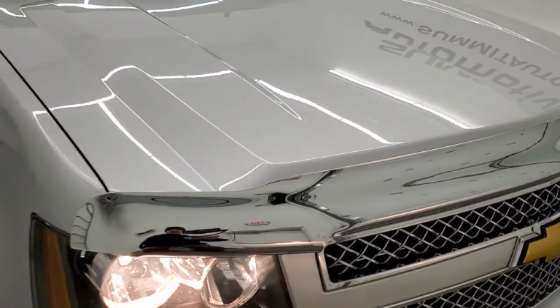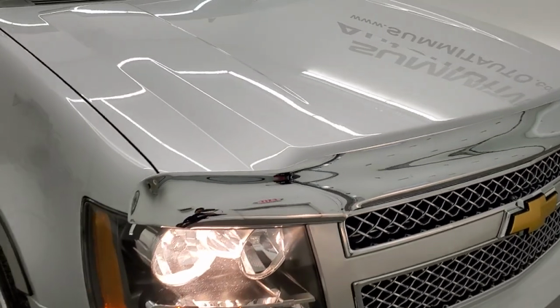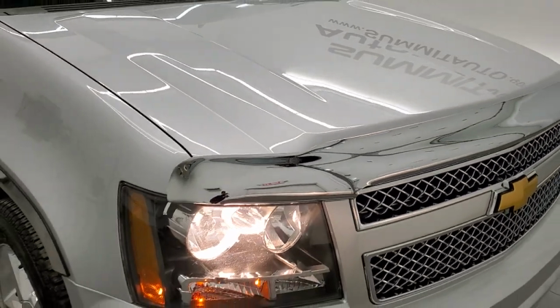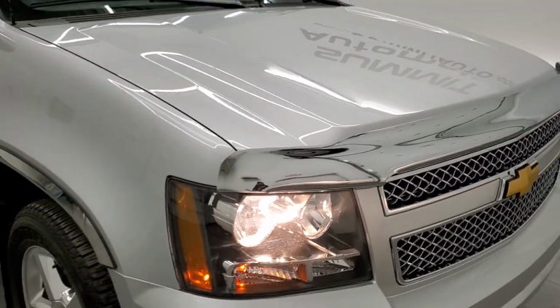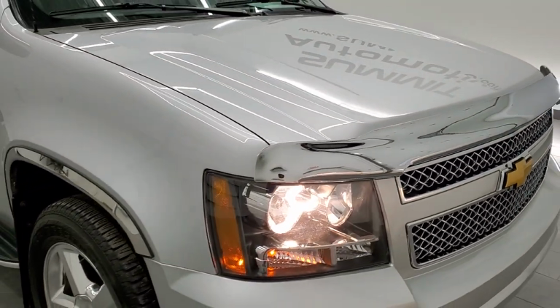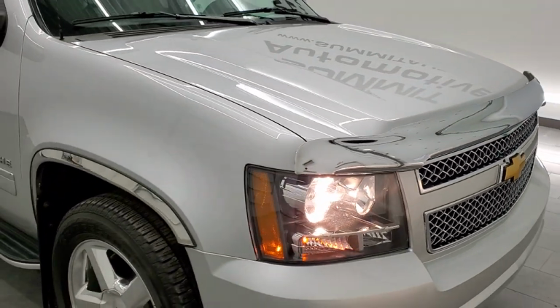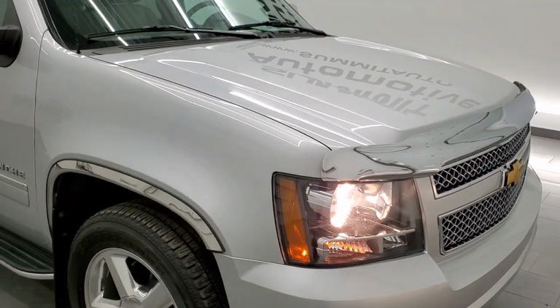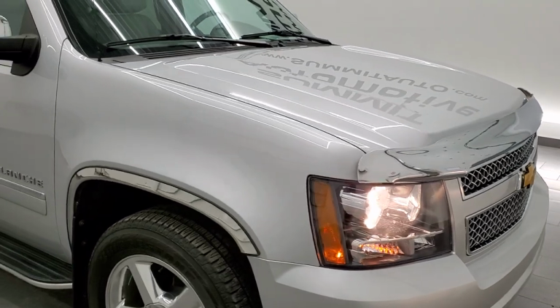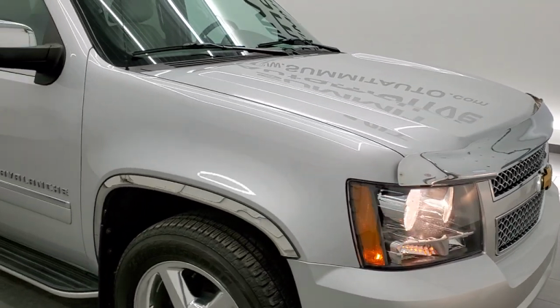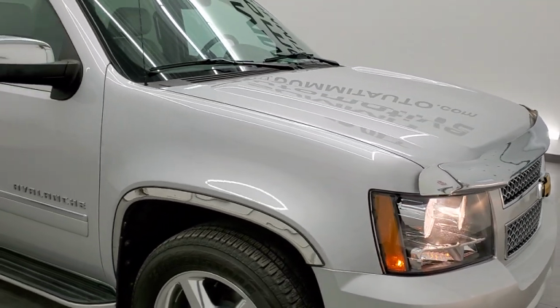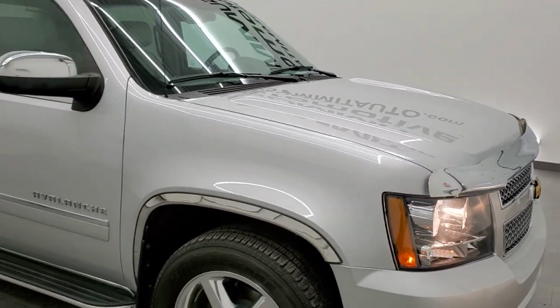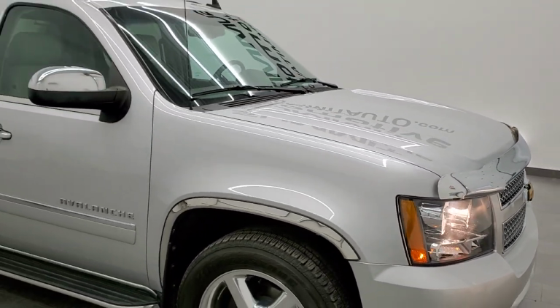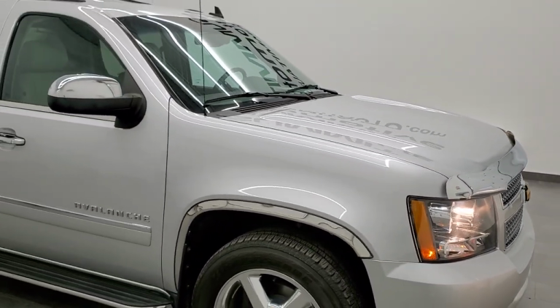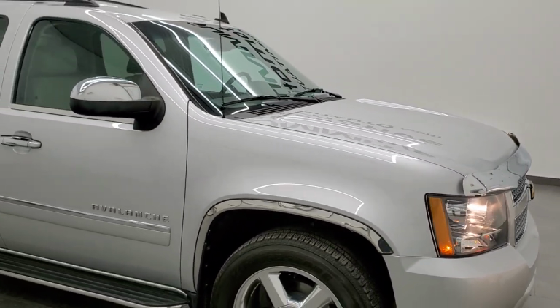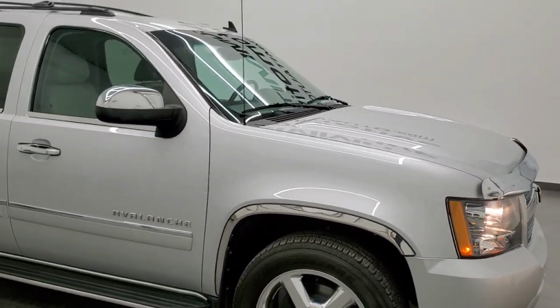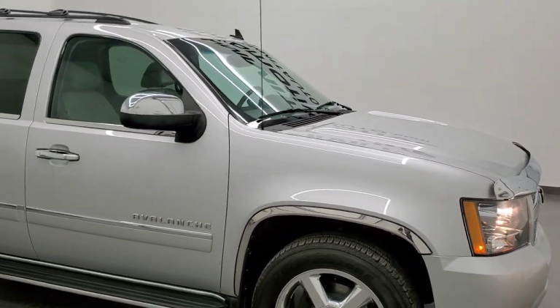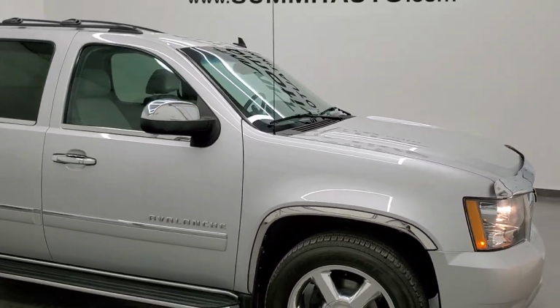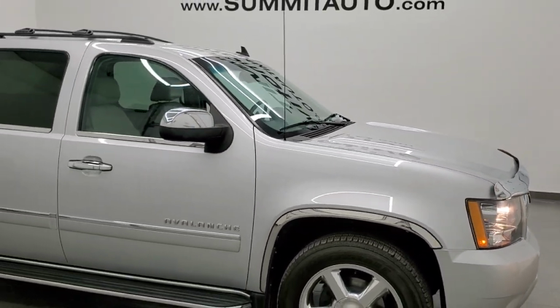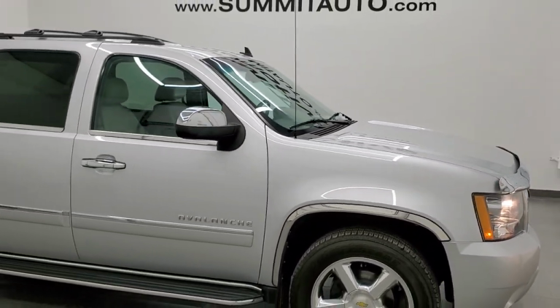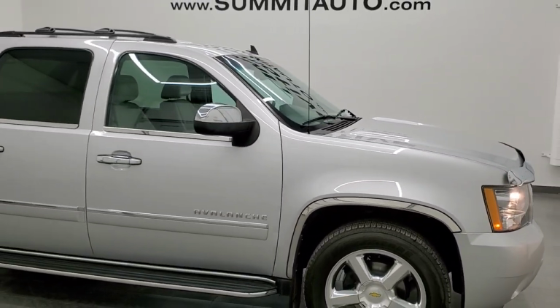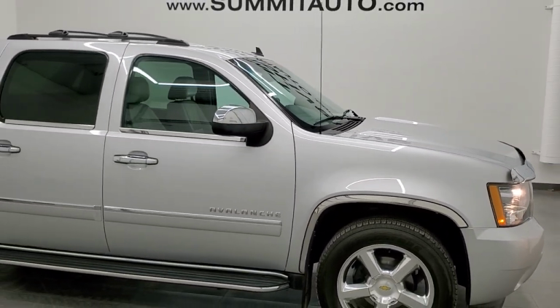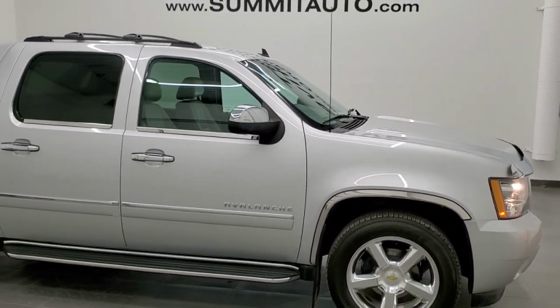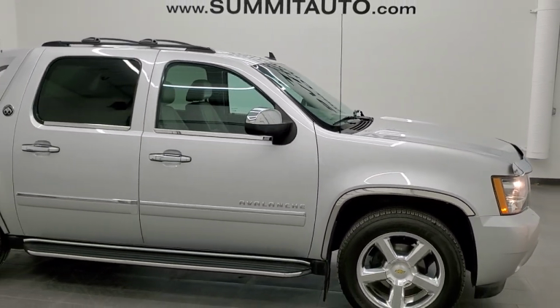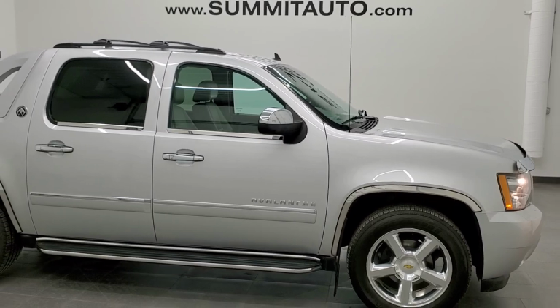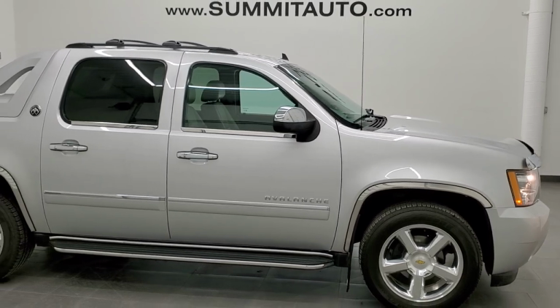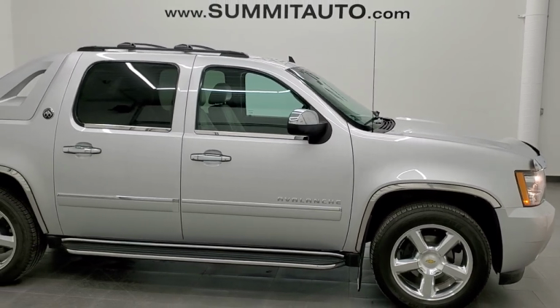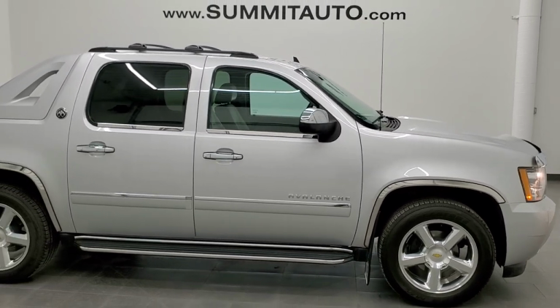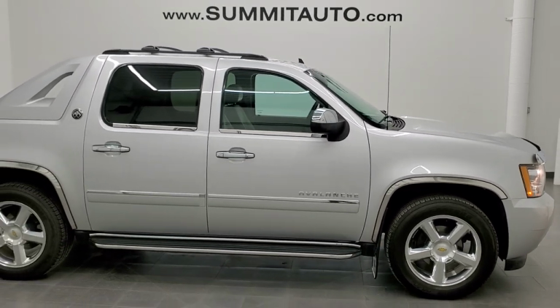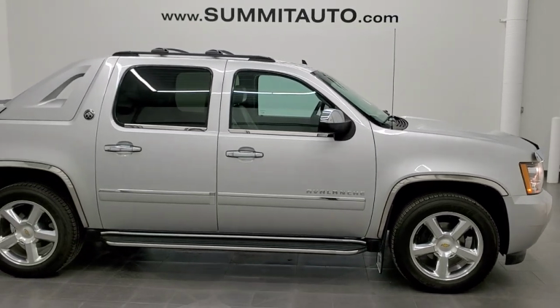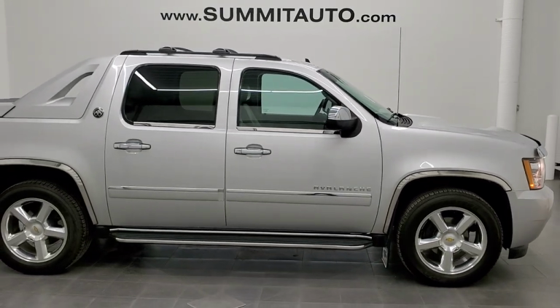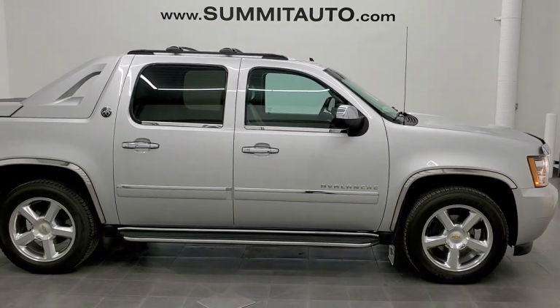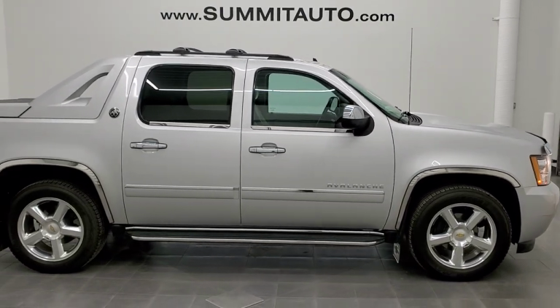I would highly recommend this truck from a quality and condition standpoint. You don't see too many Avalanches out there anymore, especially in this nice condition.